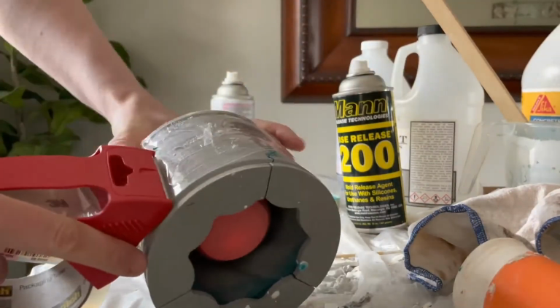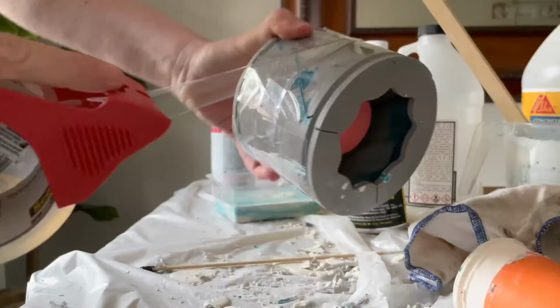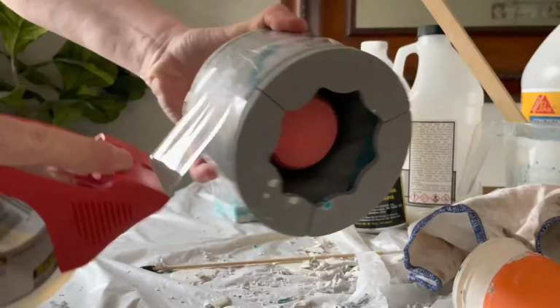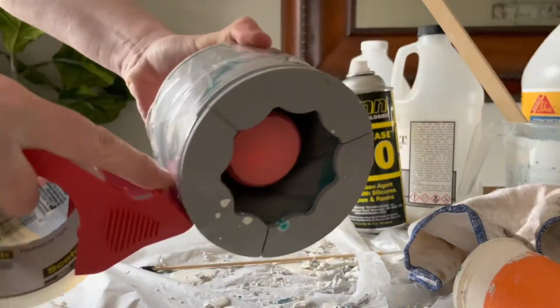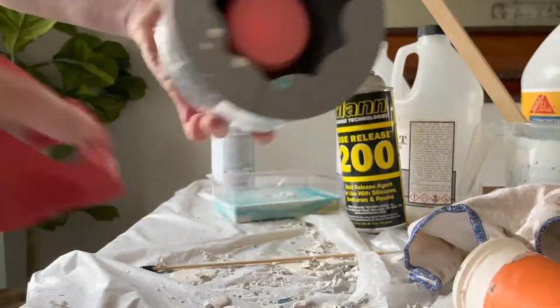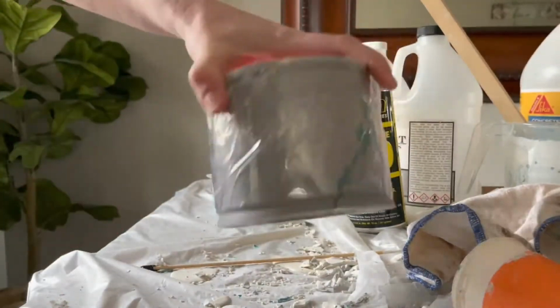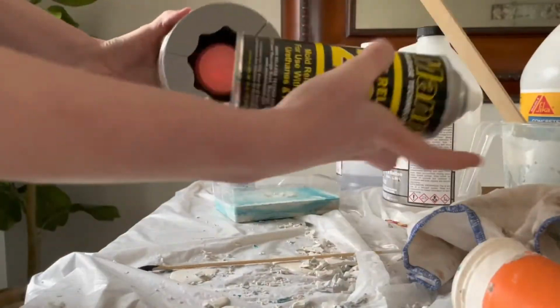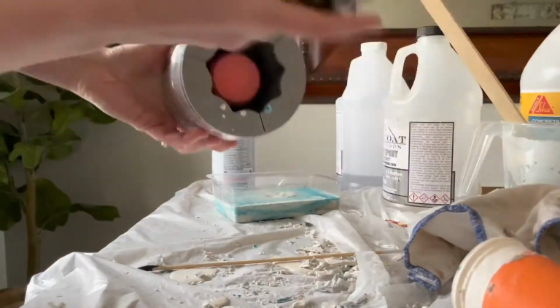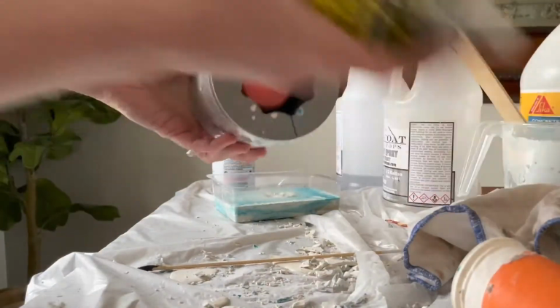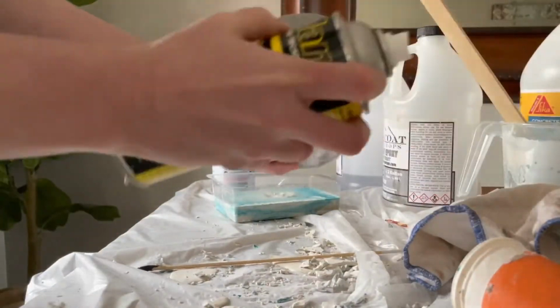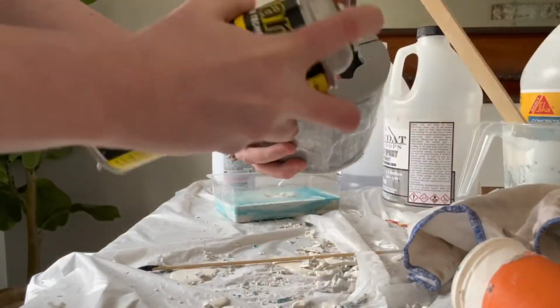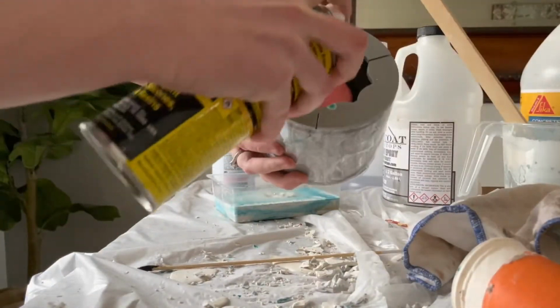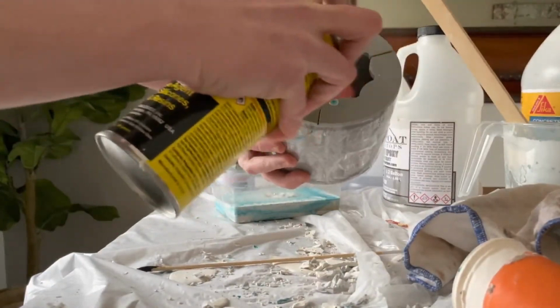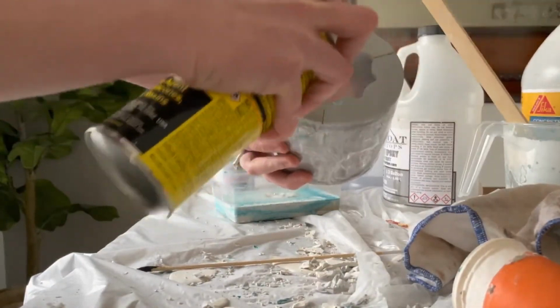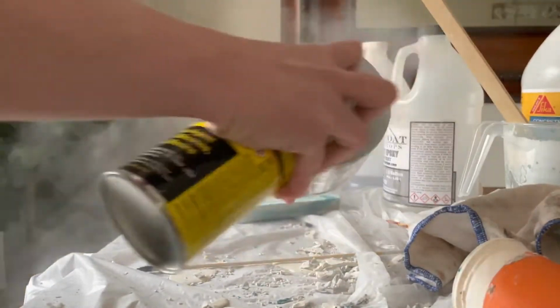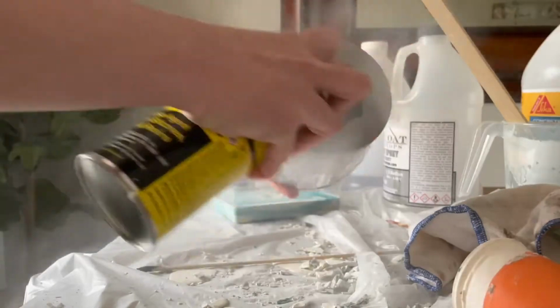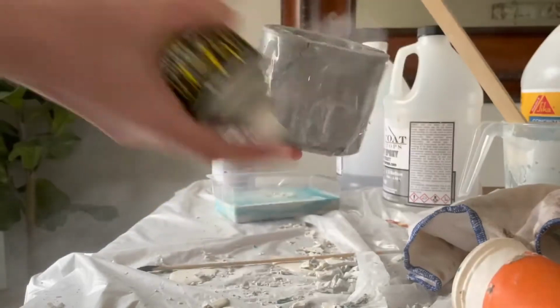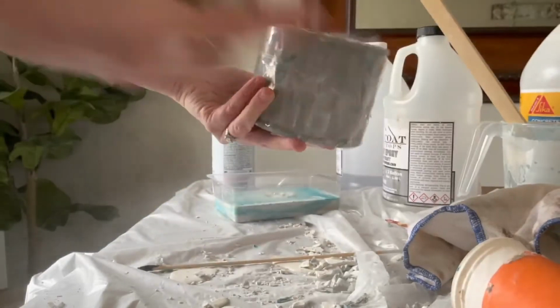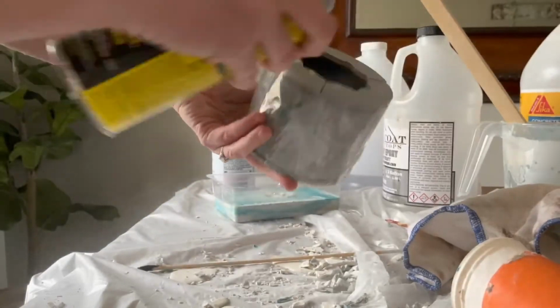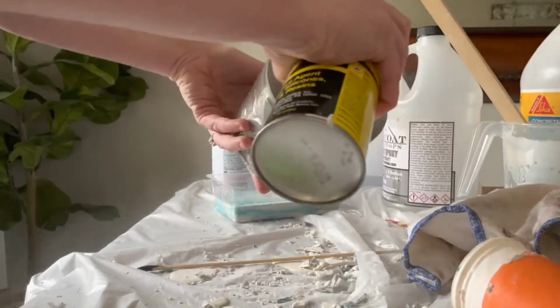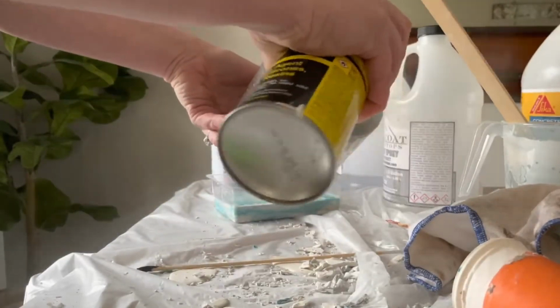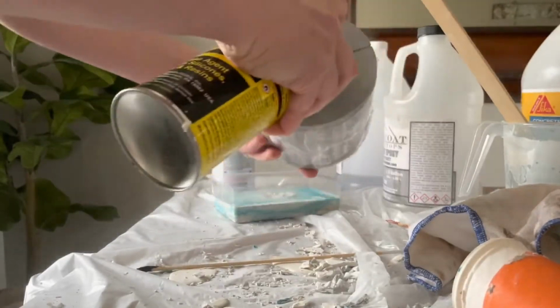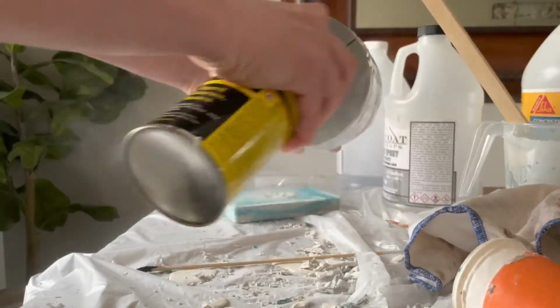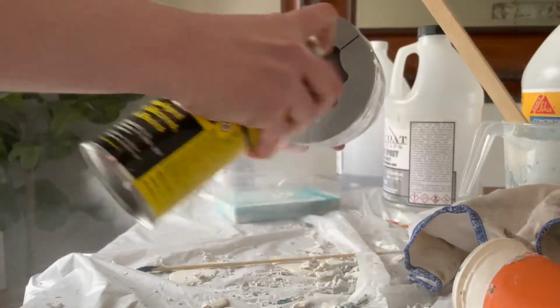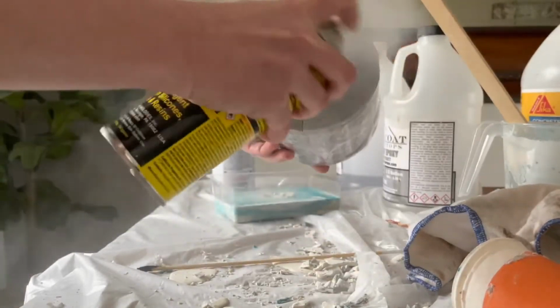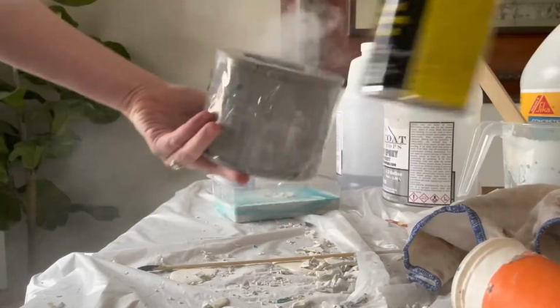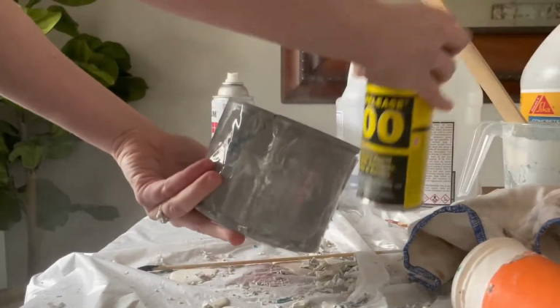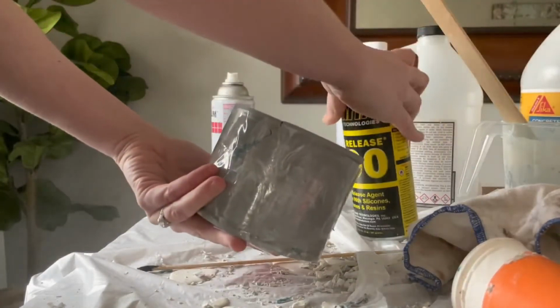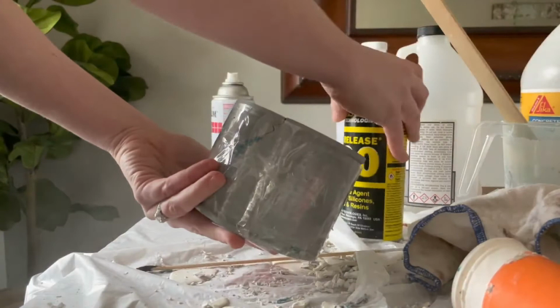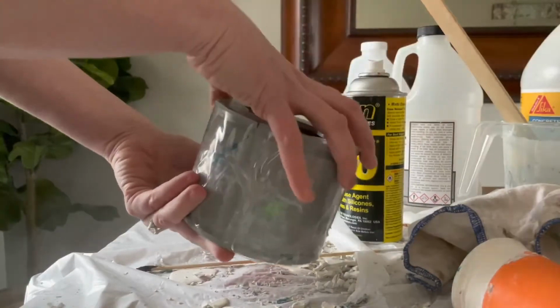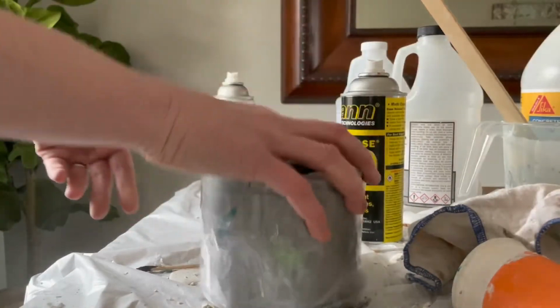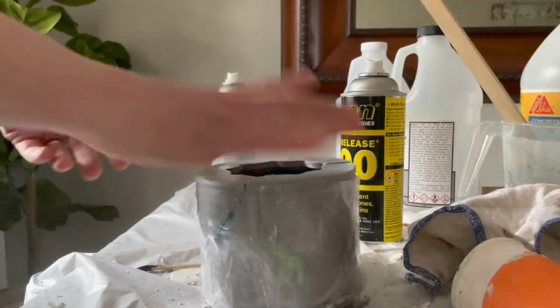This step is needed because 3D printed molds usually leak. I then spray the inside with Mann's 200 Quick Release, which will allow the mold to release from the cast later on after it's cured.